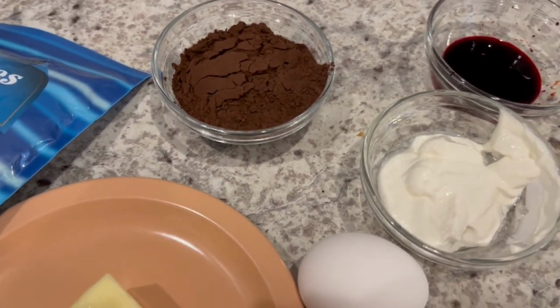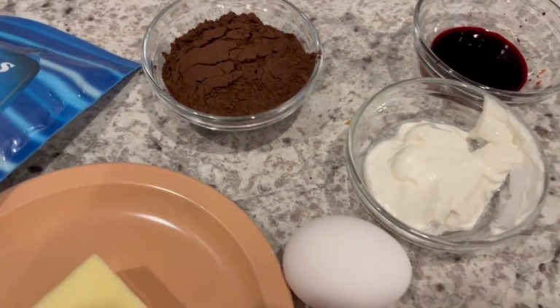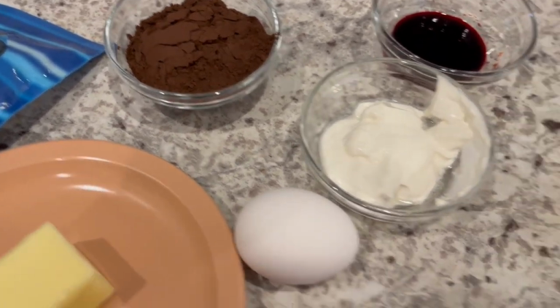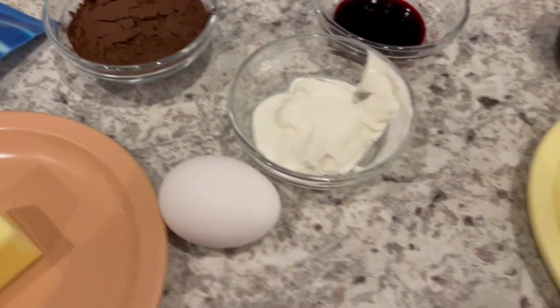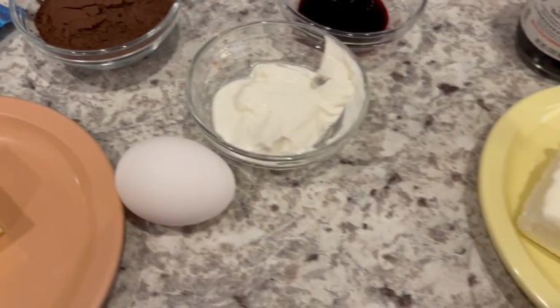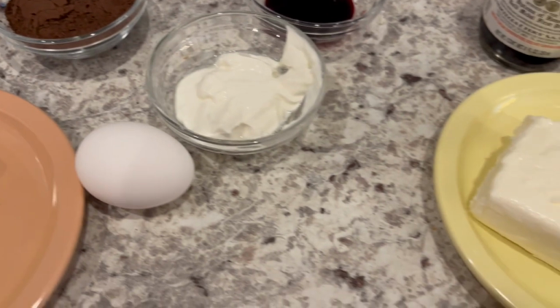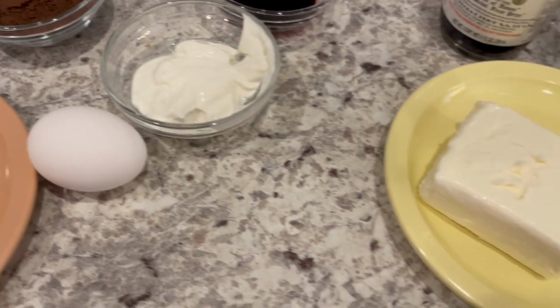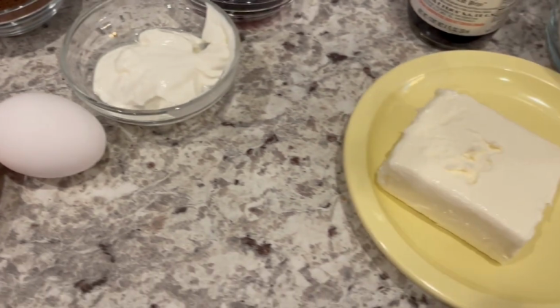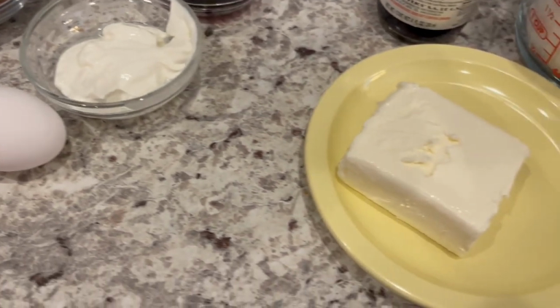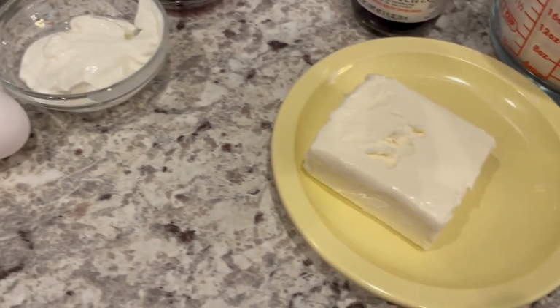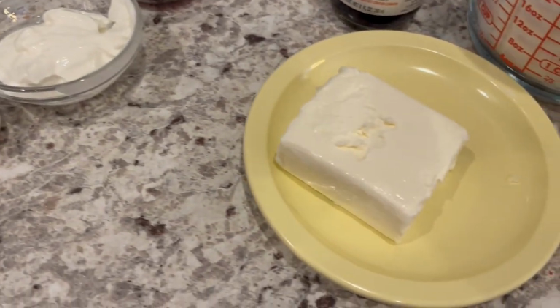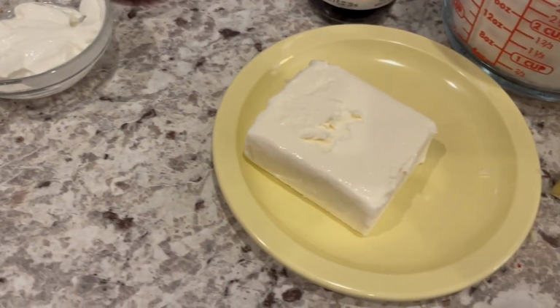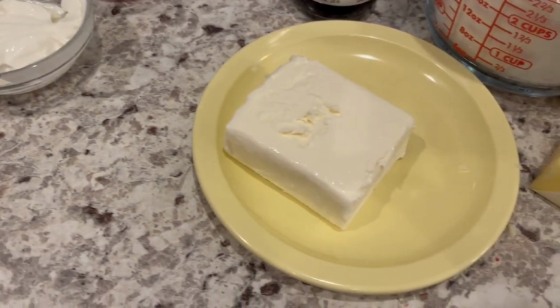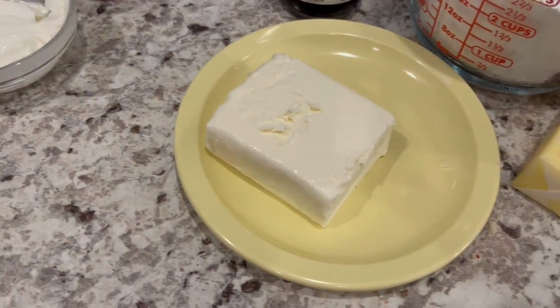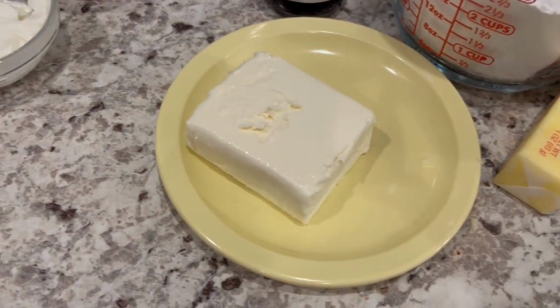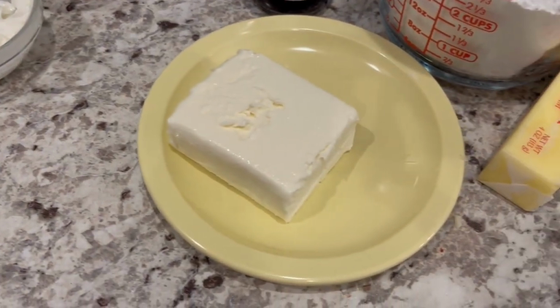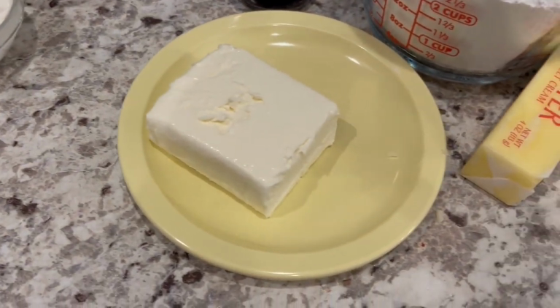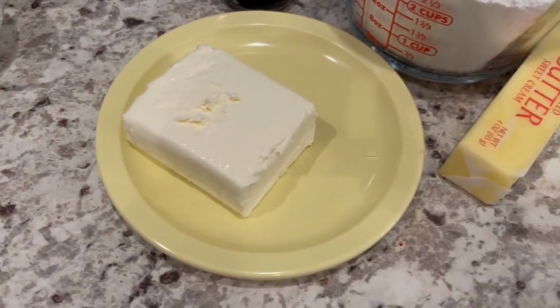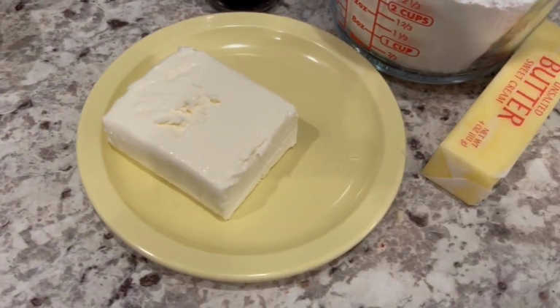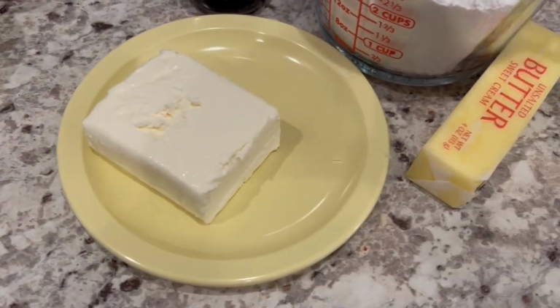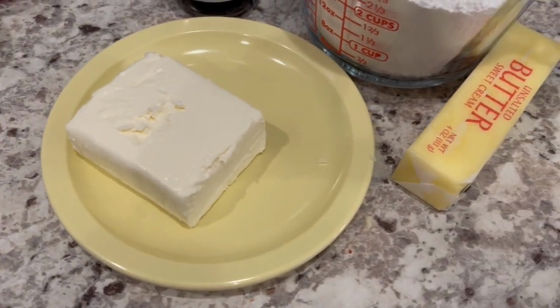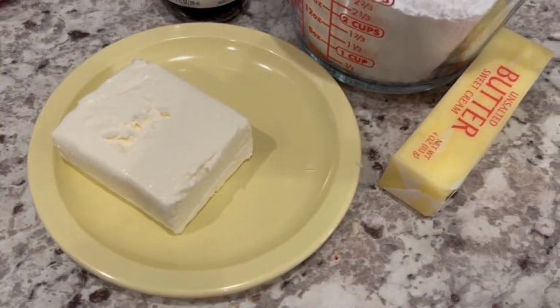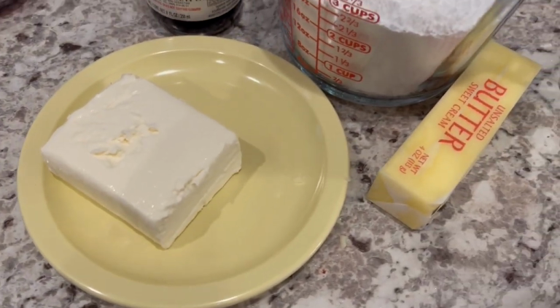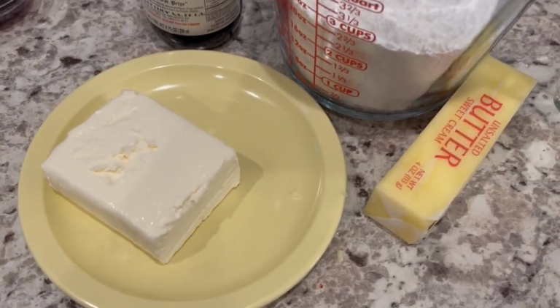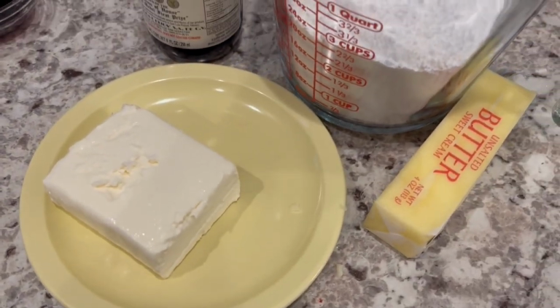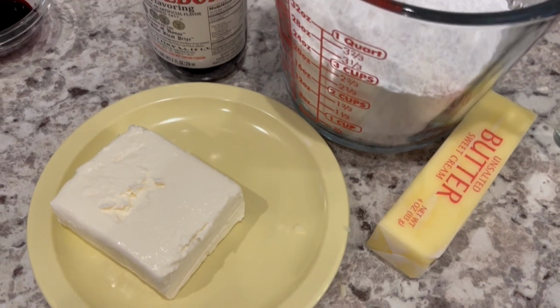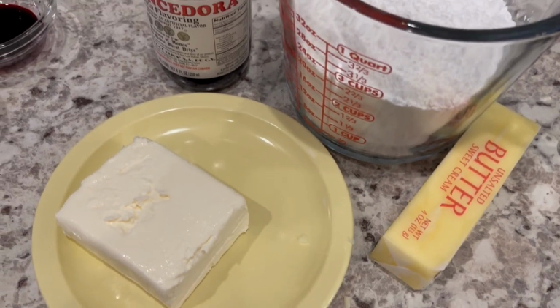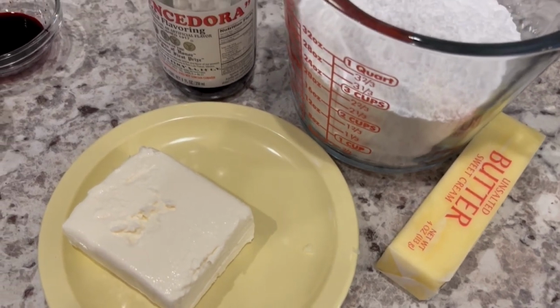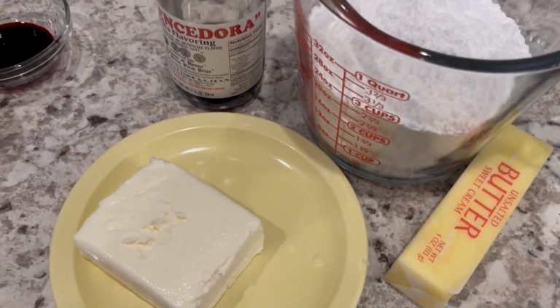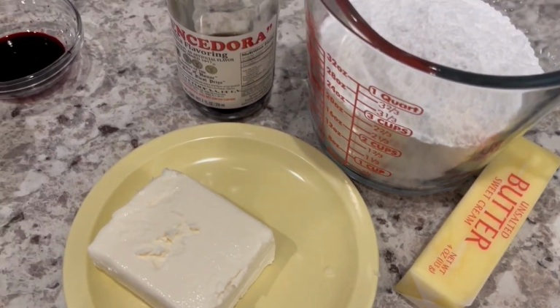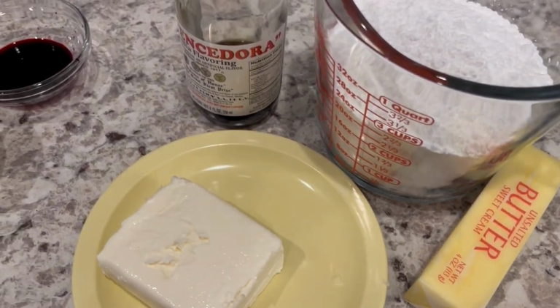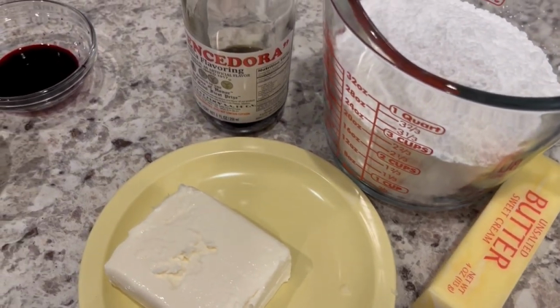For the icing you're going to need cream cheese which is softened, softened butter, powdered sugar and vanilla.